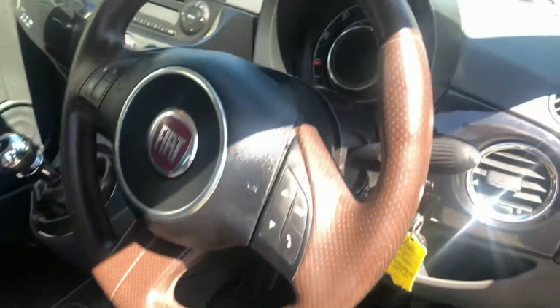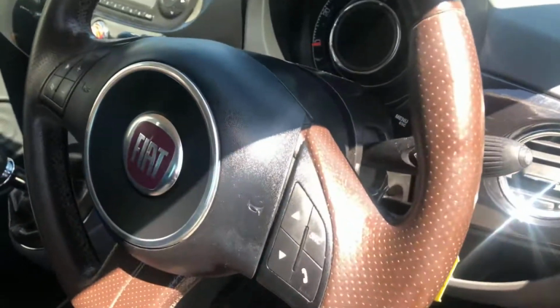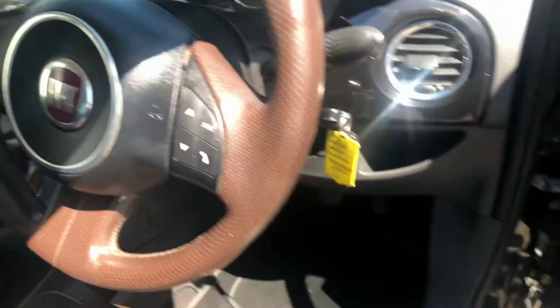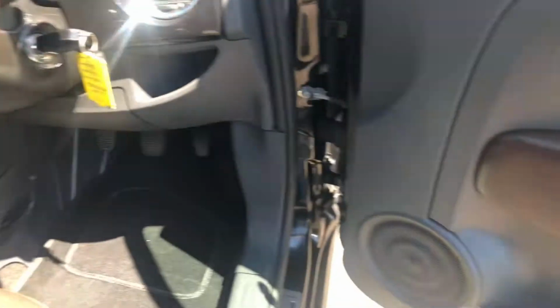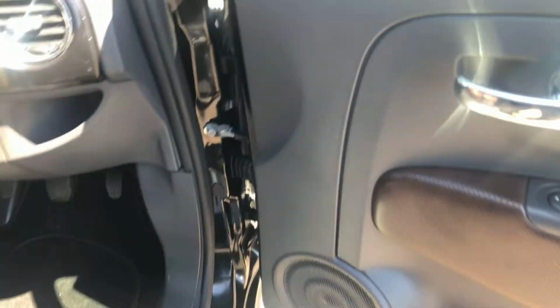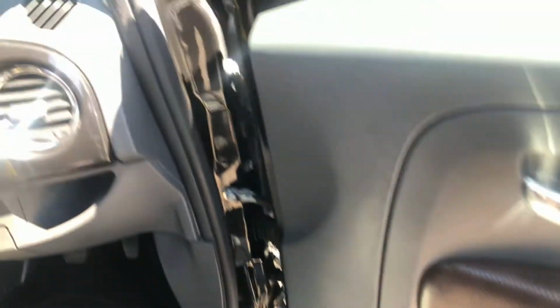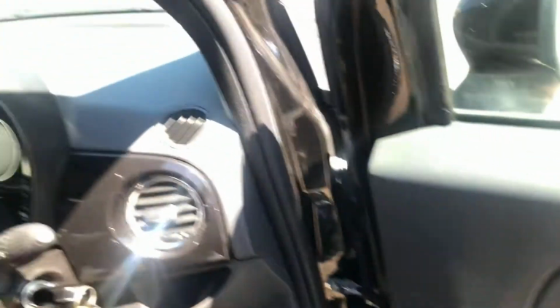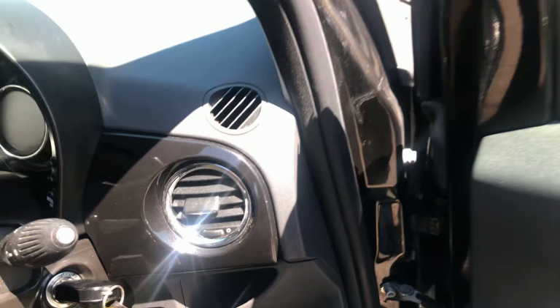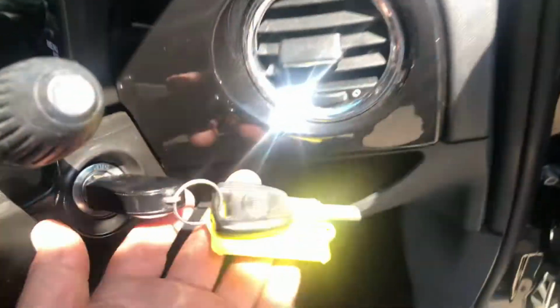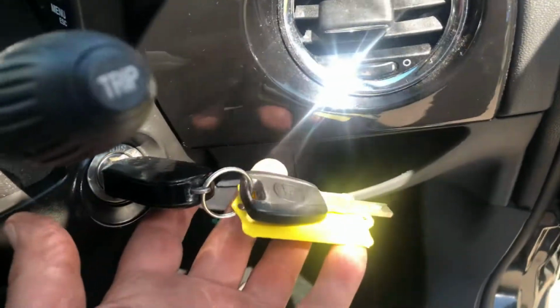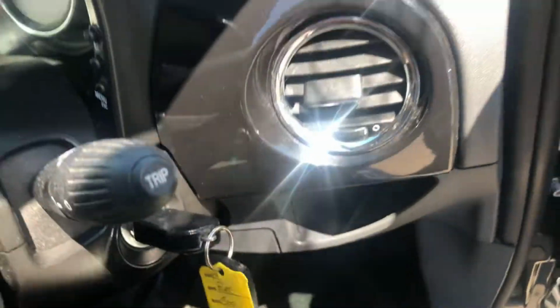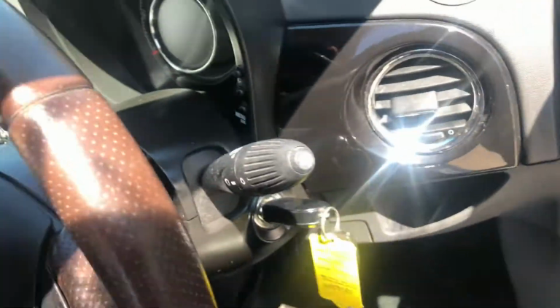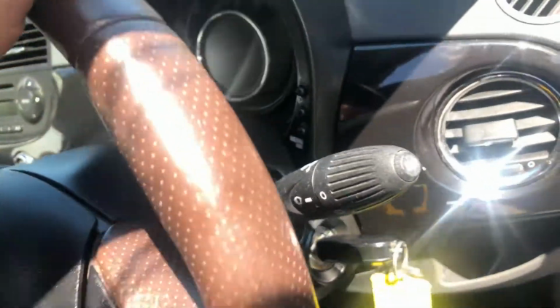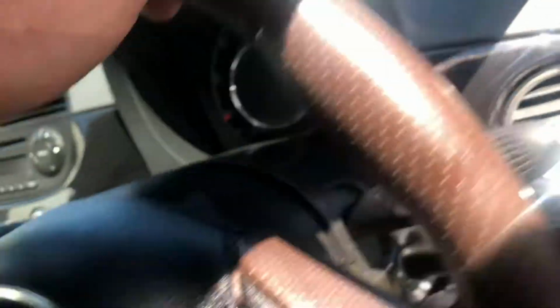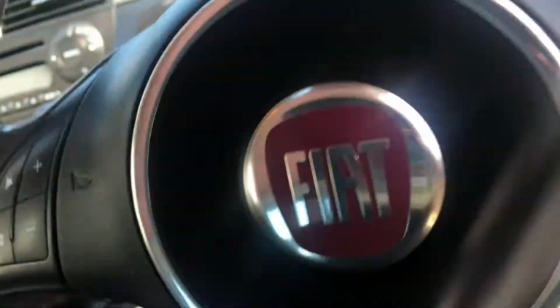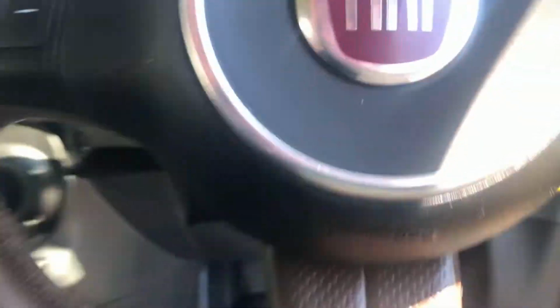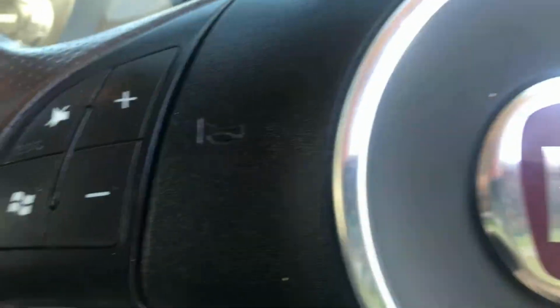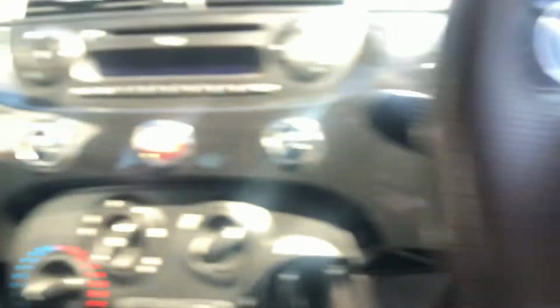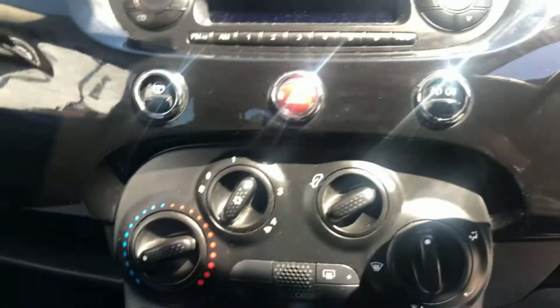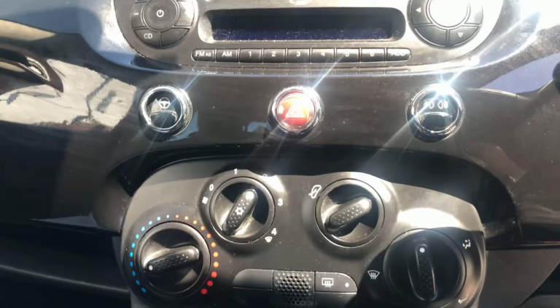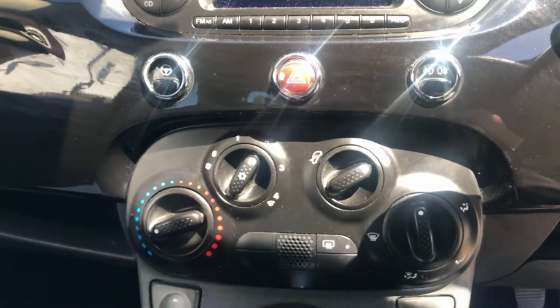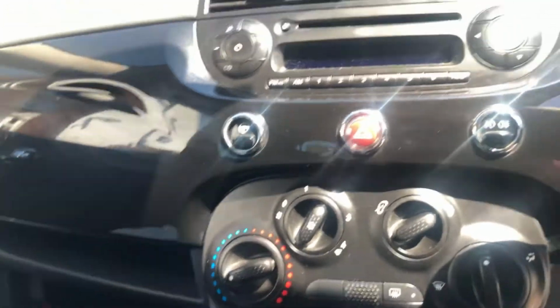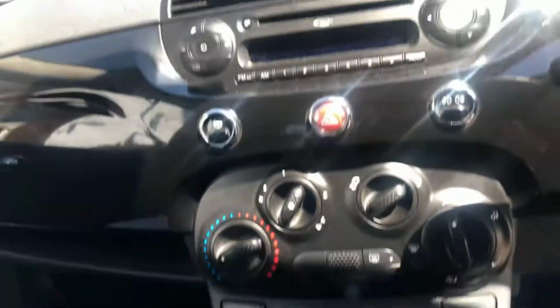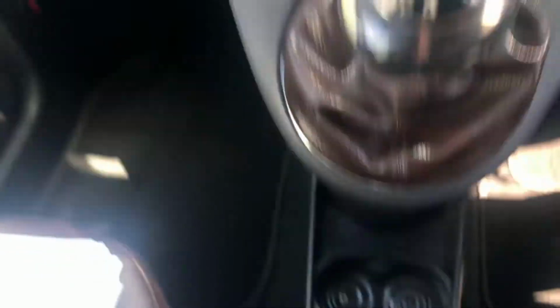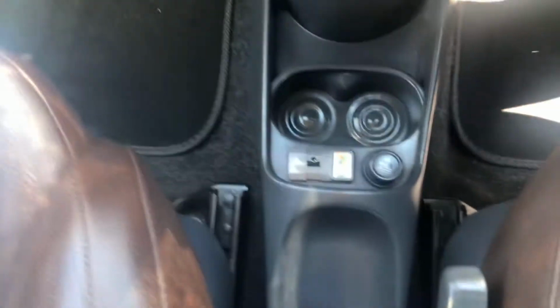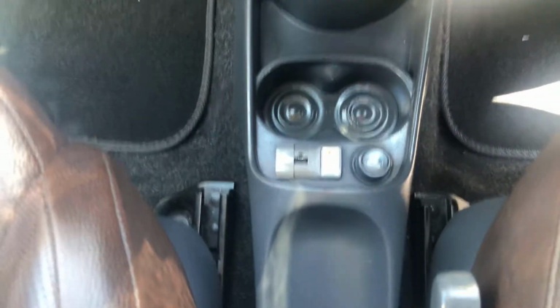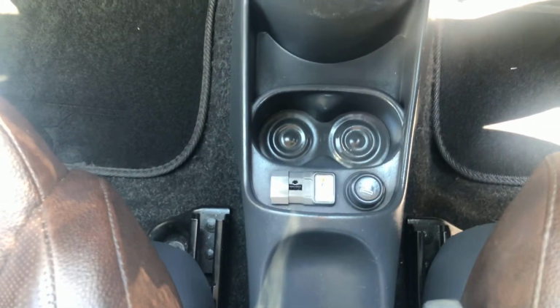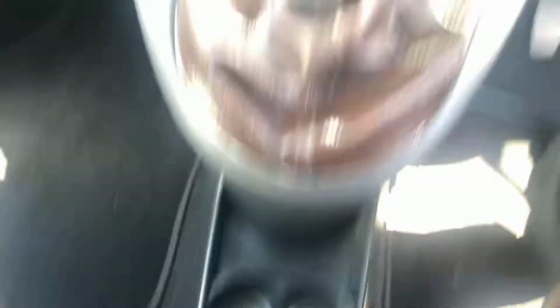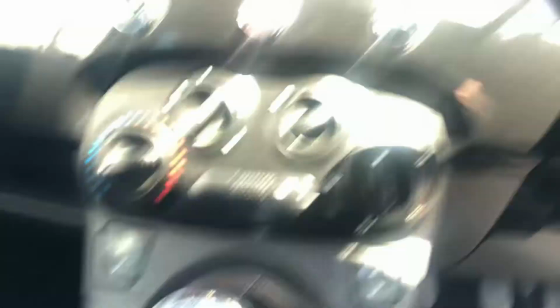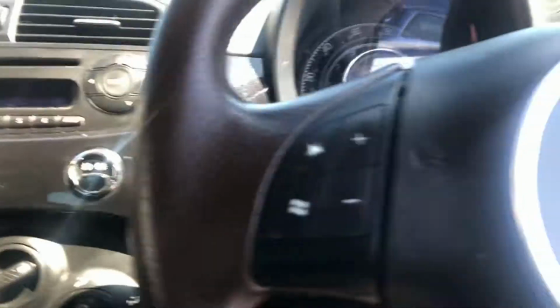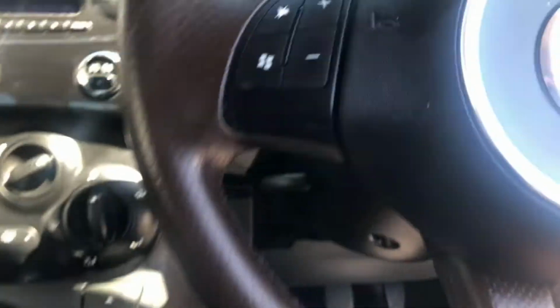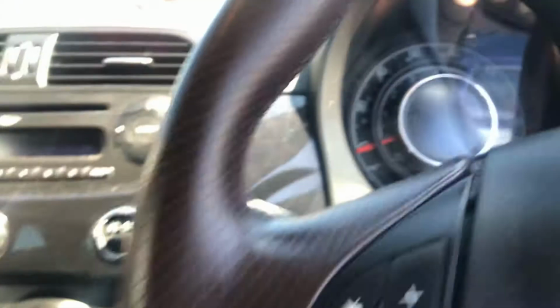Brown leather steering wheel. Two keys — one remote, one not. And we have air conditioning which is blowing cold. You've got your all-important phone points — can't do without them.